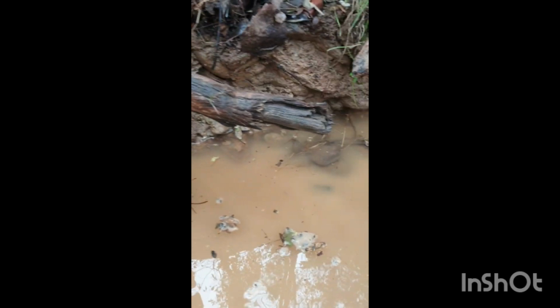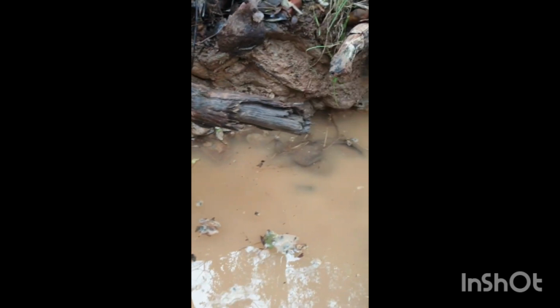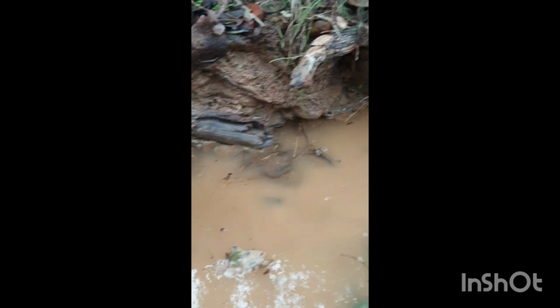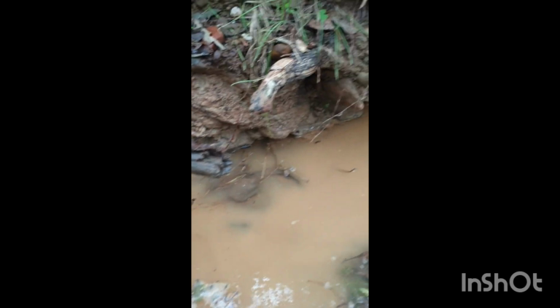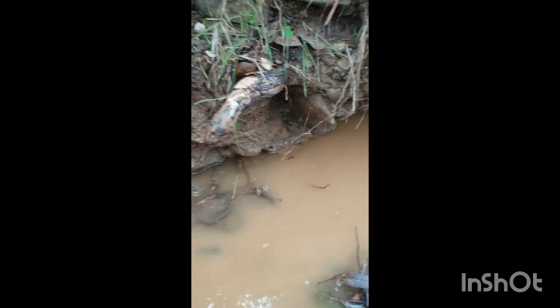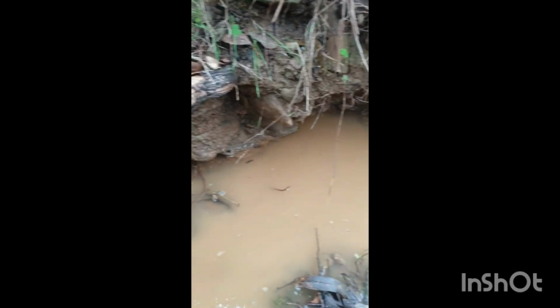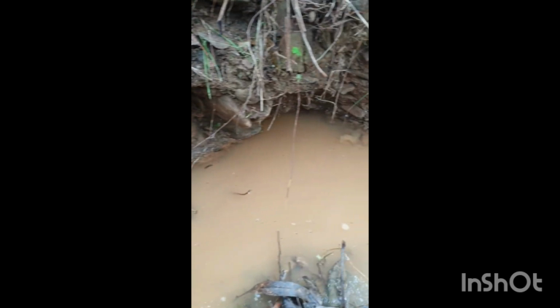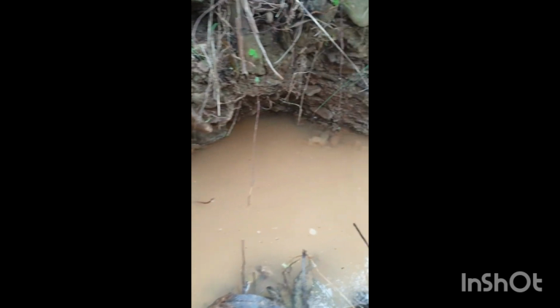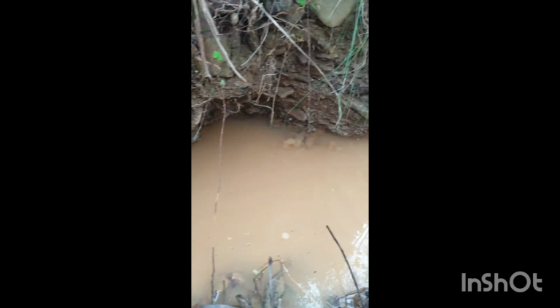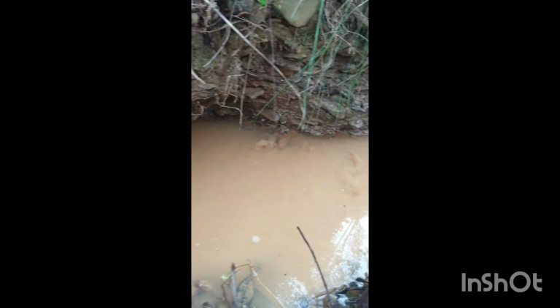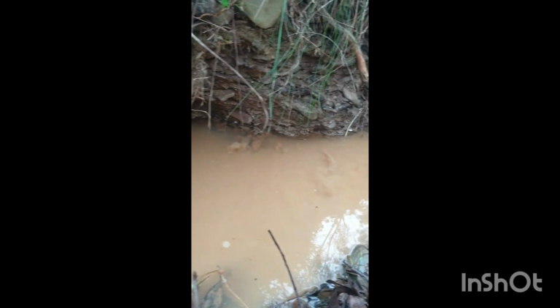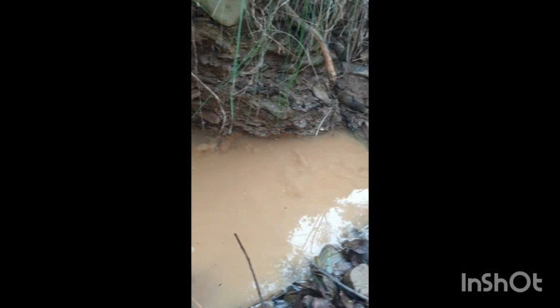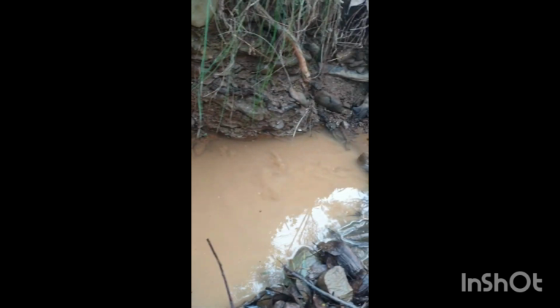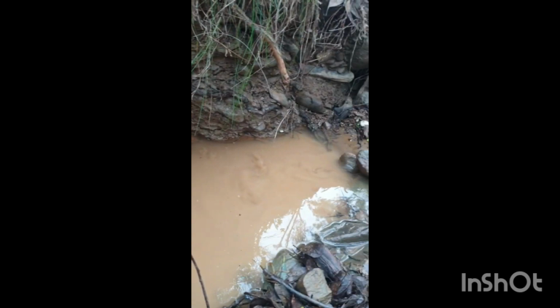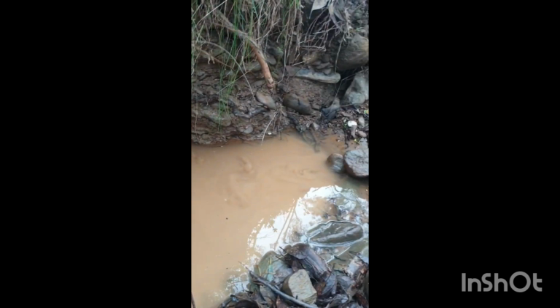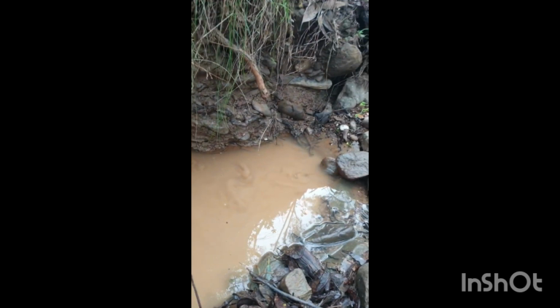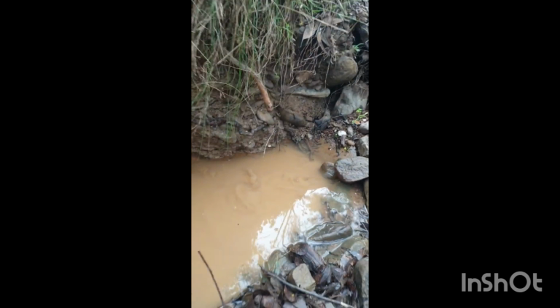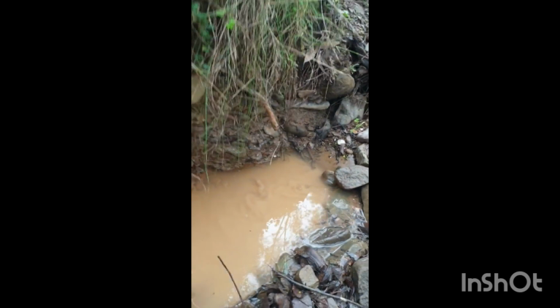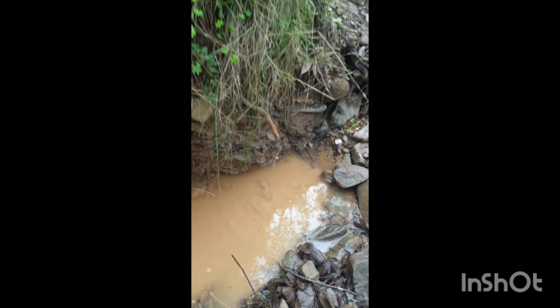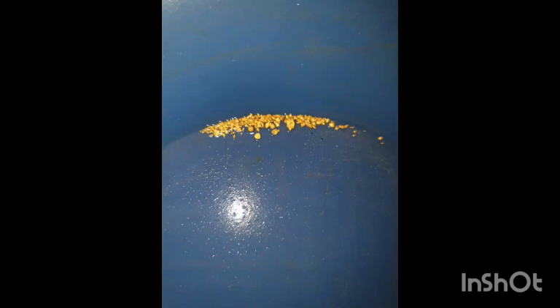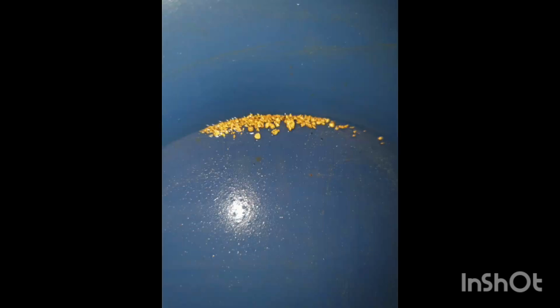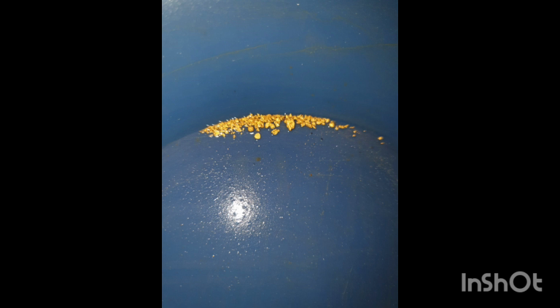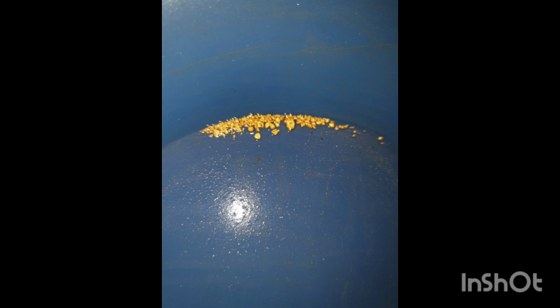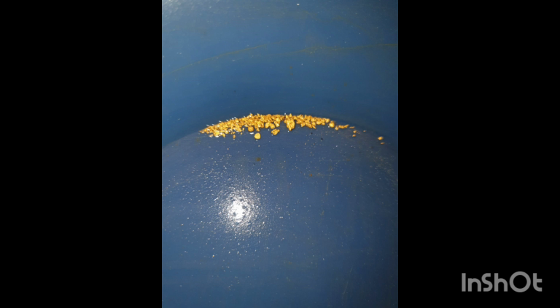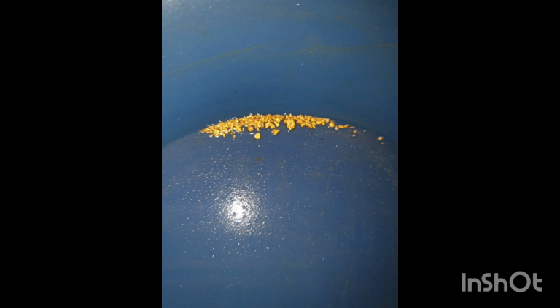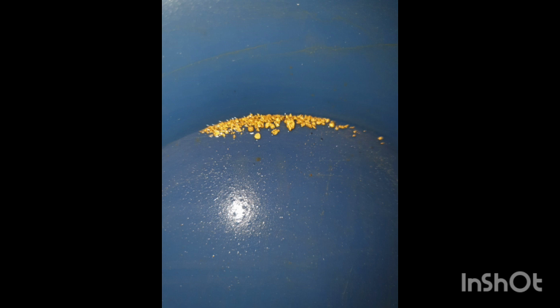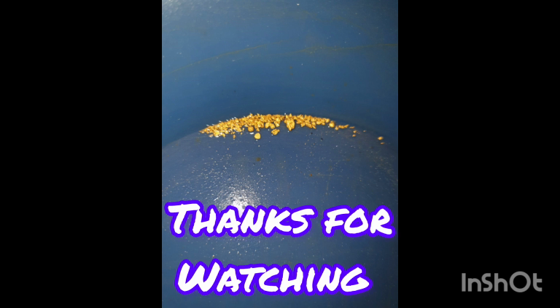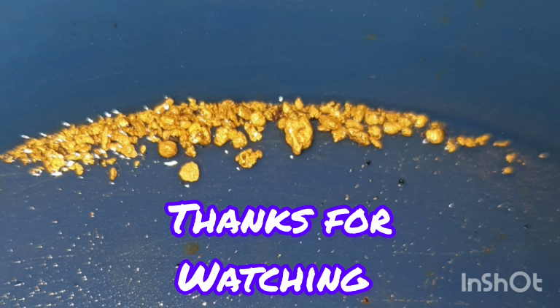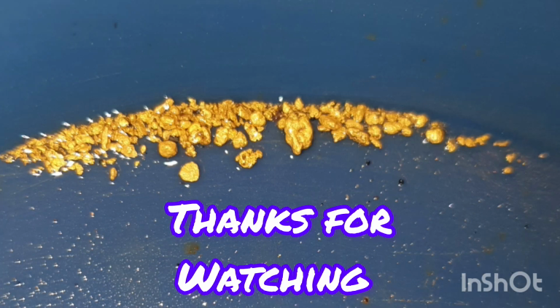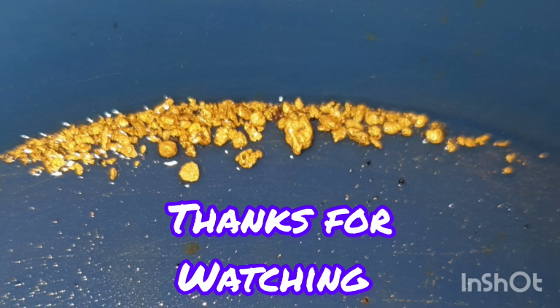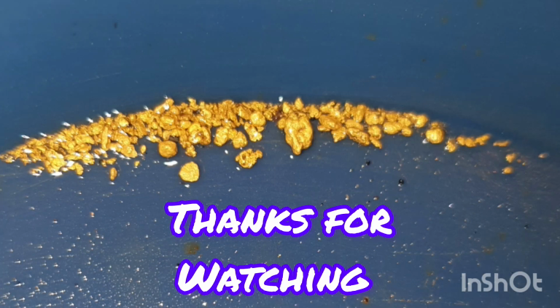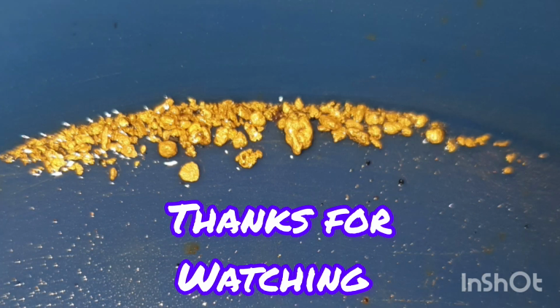Alright, this is the end result for the digging for the day — and yes guys, I did fill my hole. Always remember to fill your holes. This was the result for about 3 hours of high banking — very bloody happy with this.